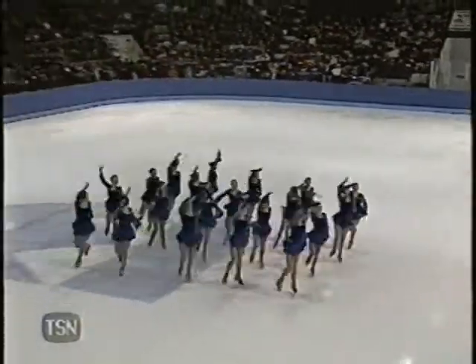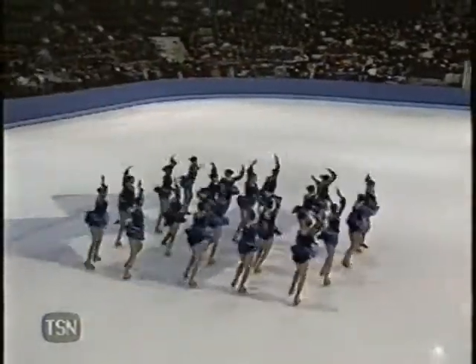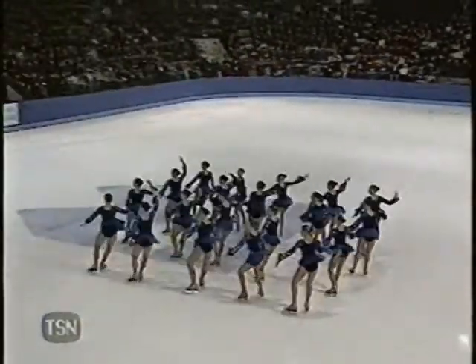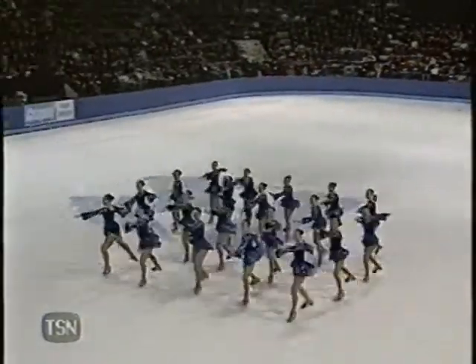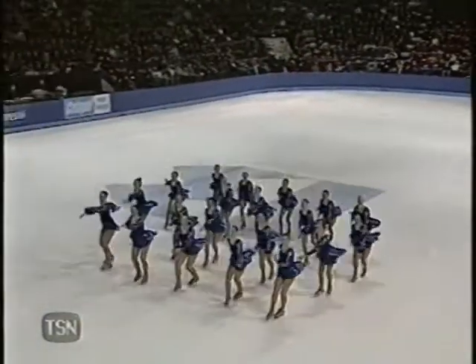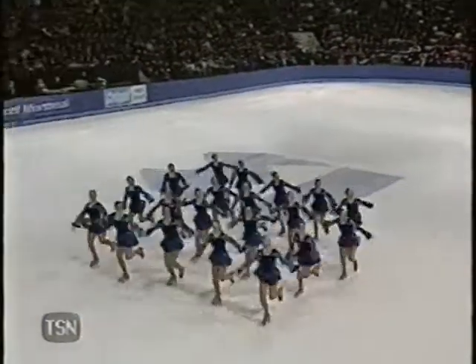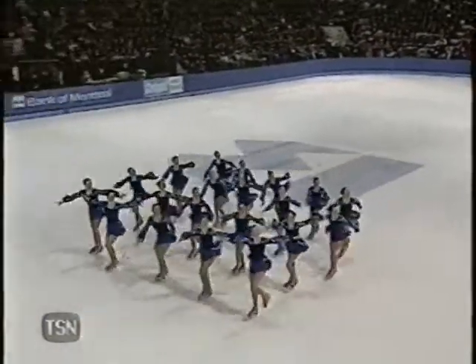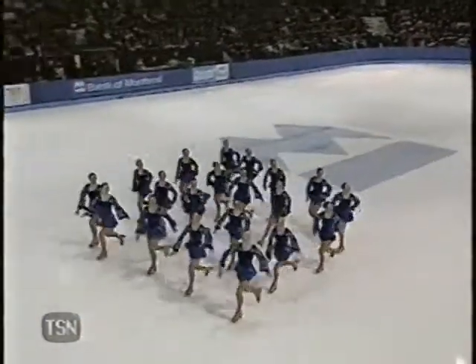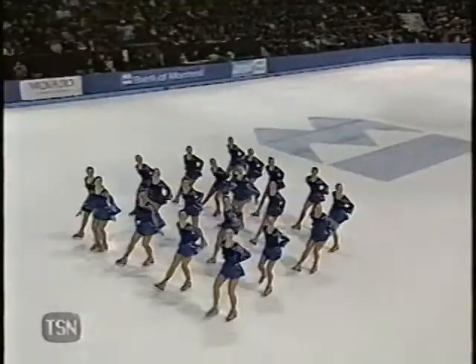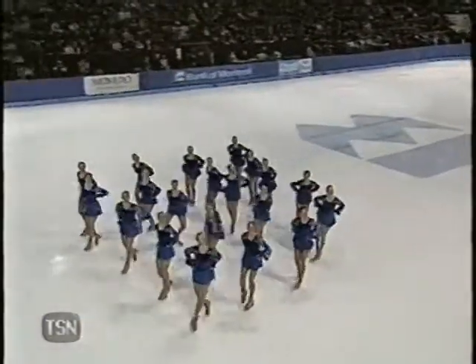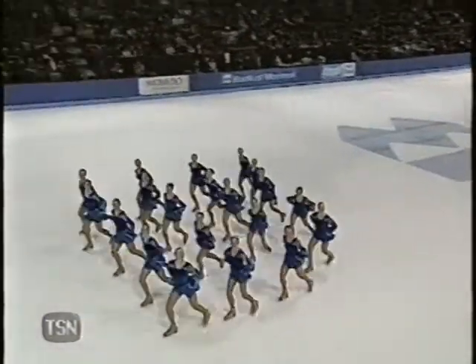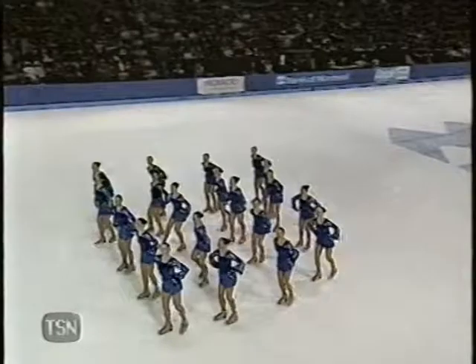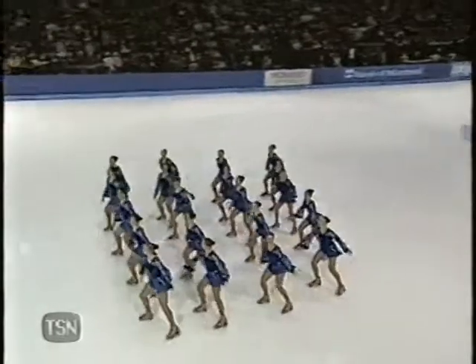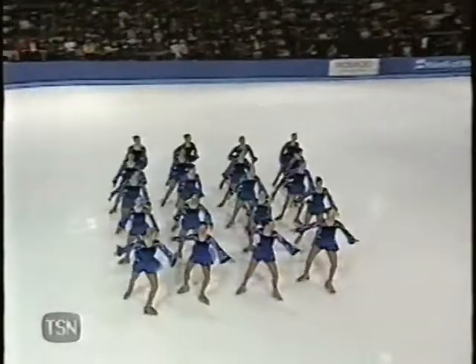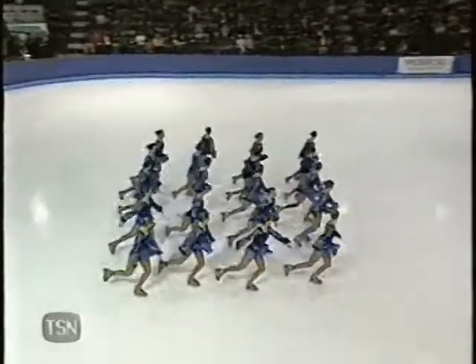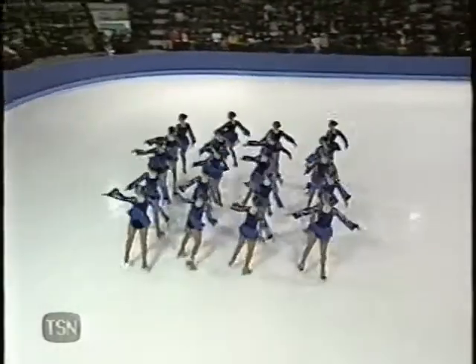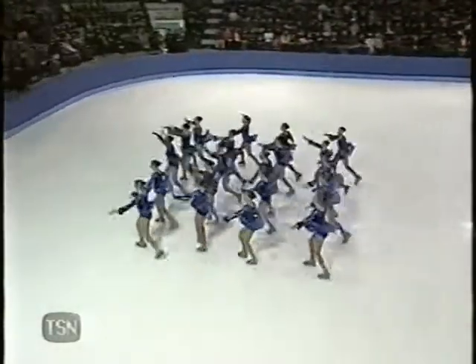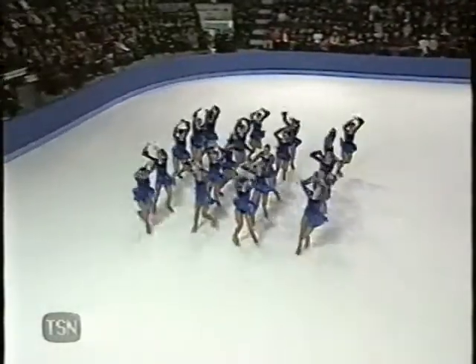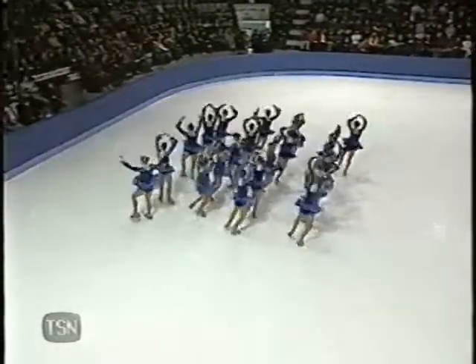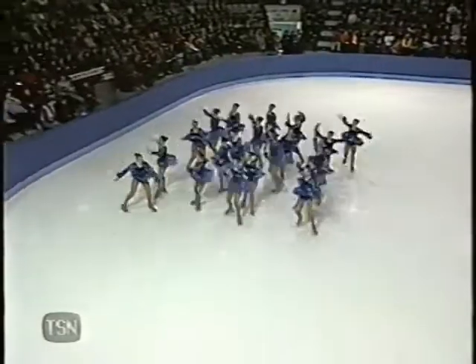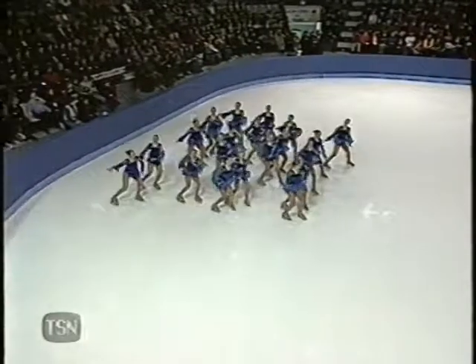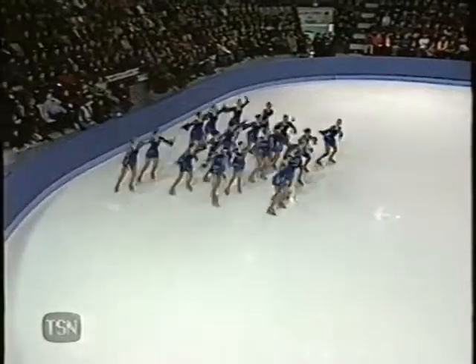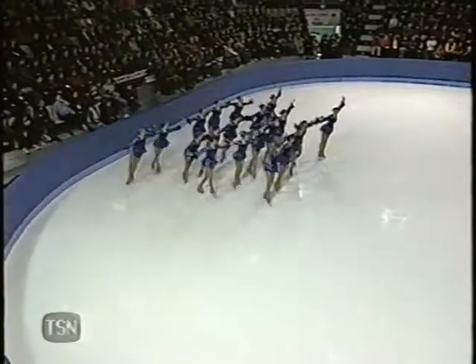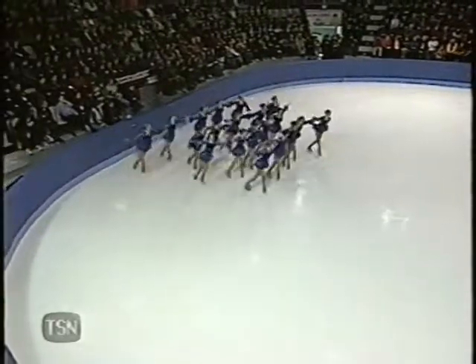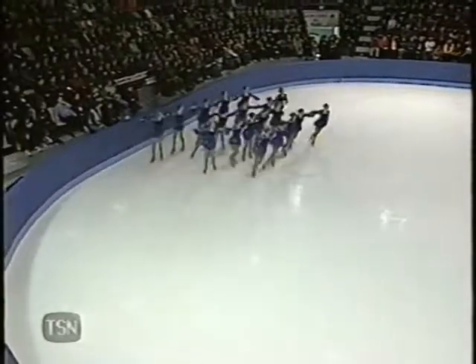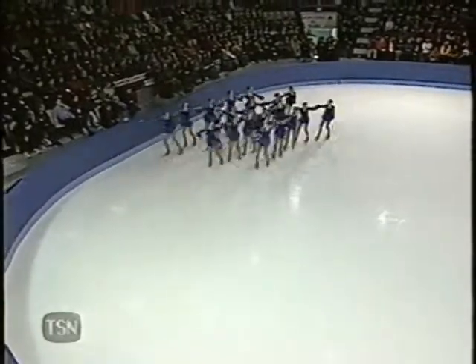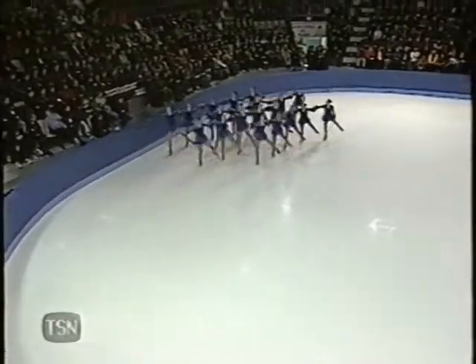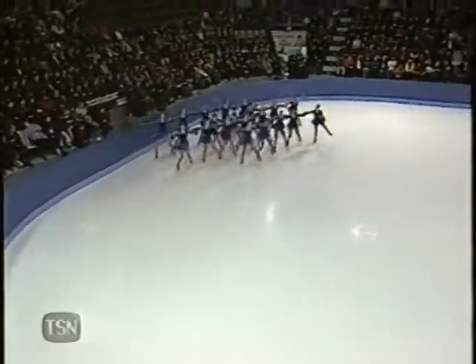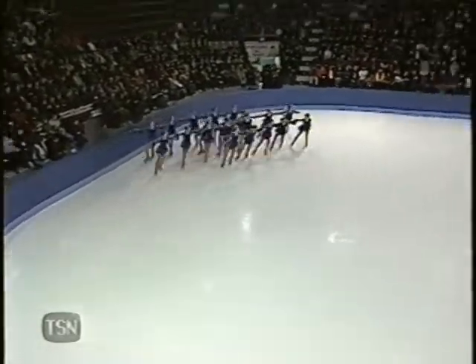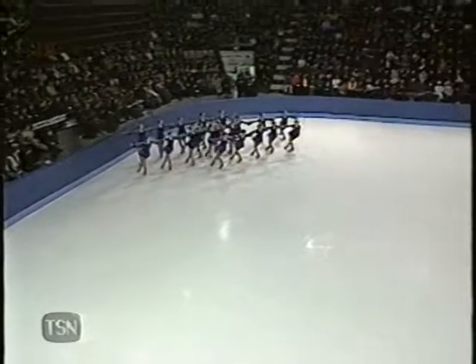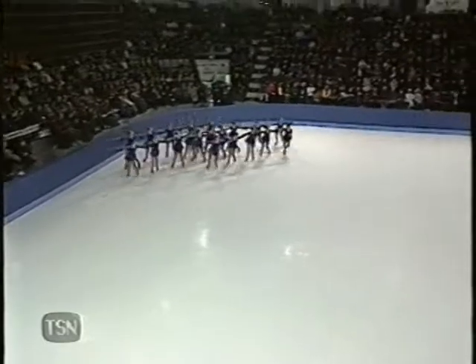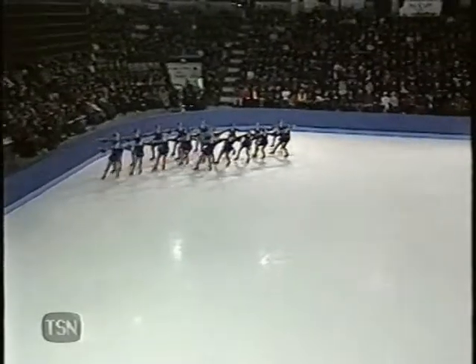Nice block — see how they follow one behind the other? That block is much more difficult to maintain when the girls aren't holding one another, which they were able to do quite nicely.